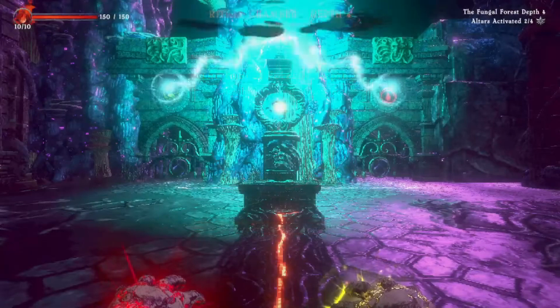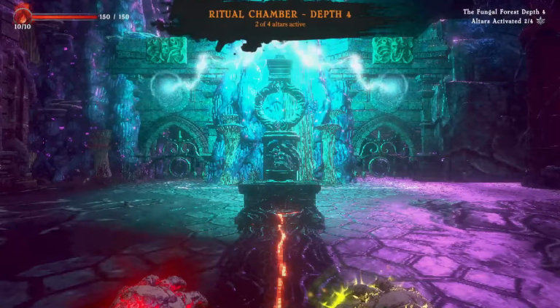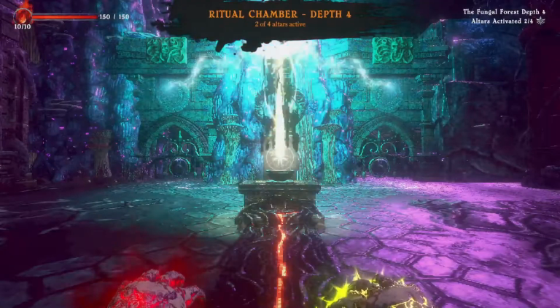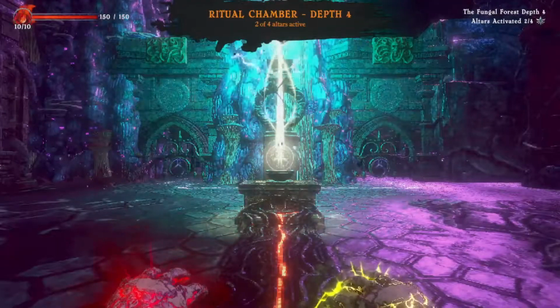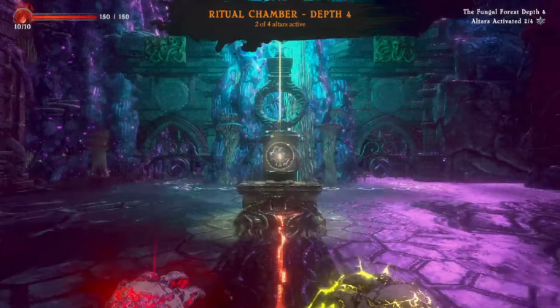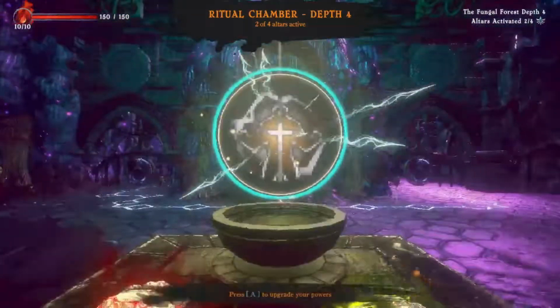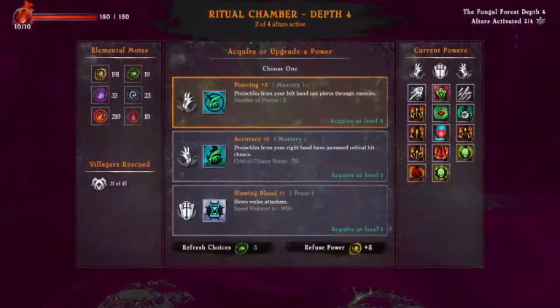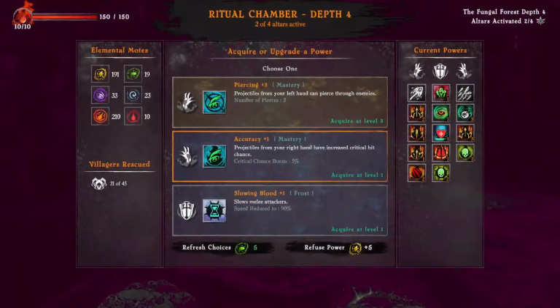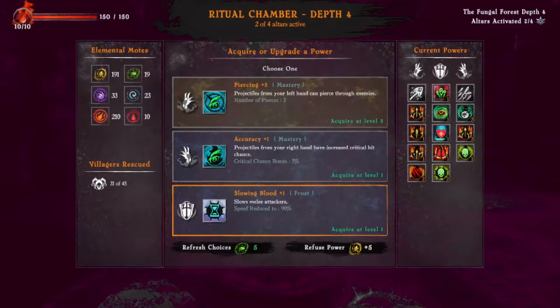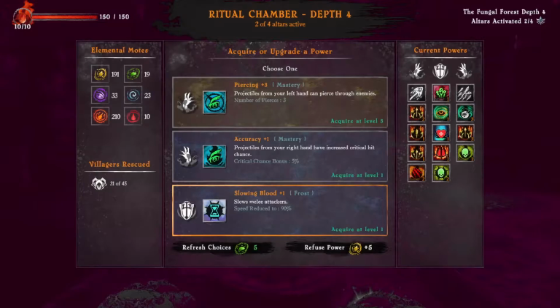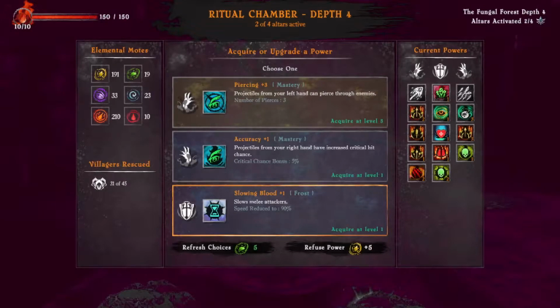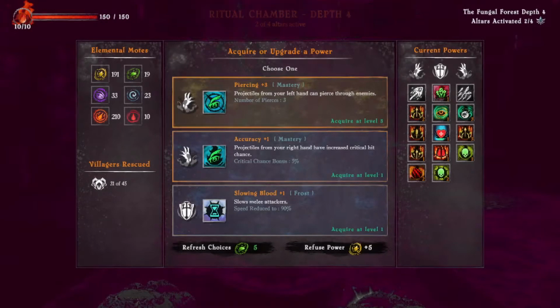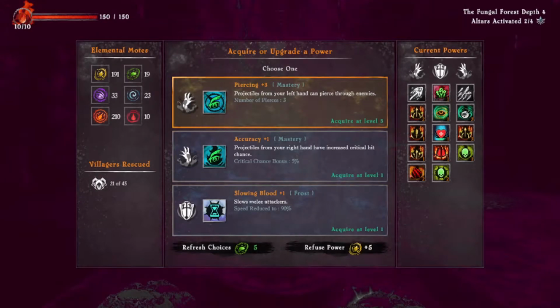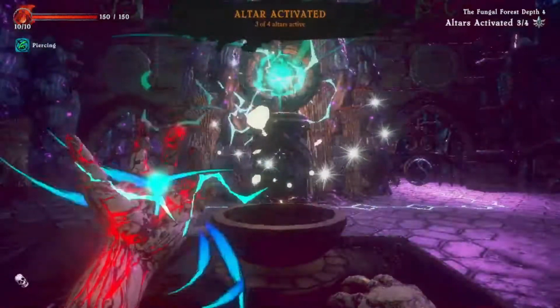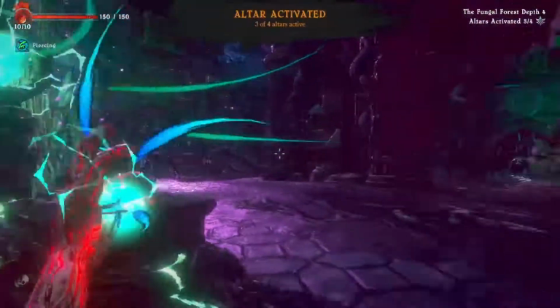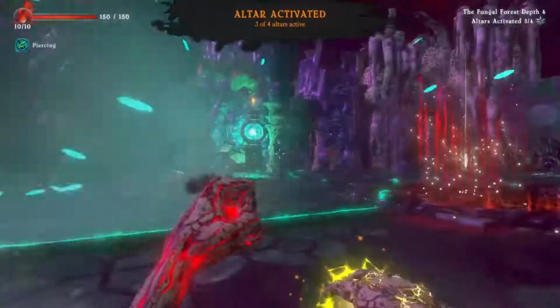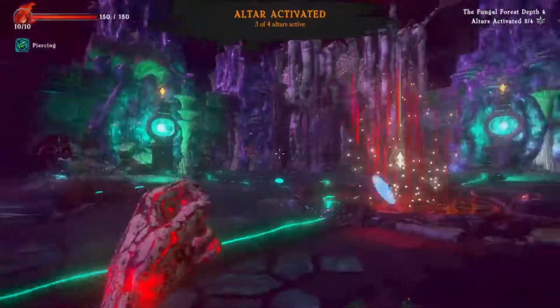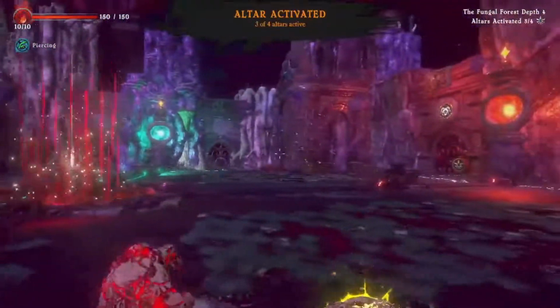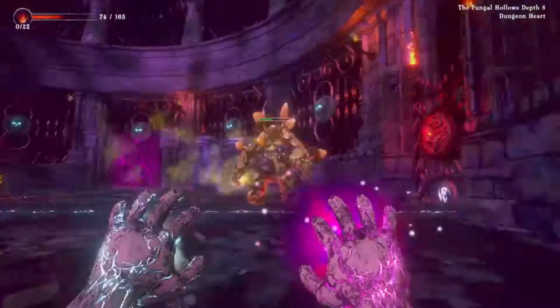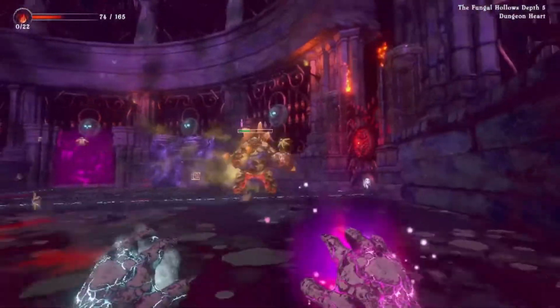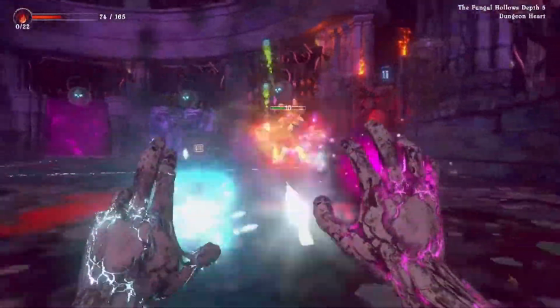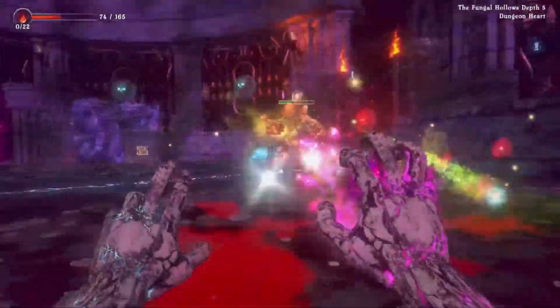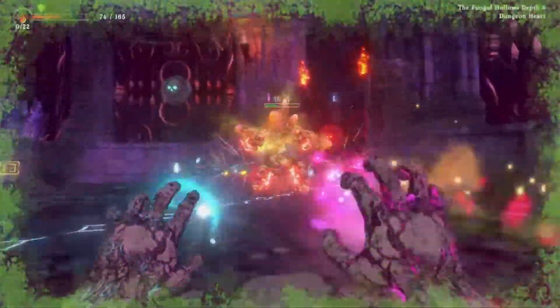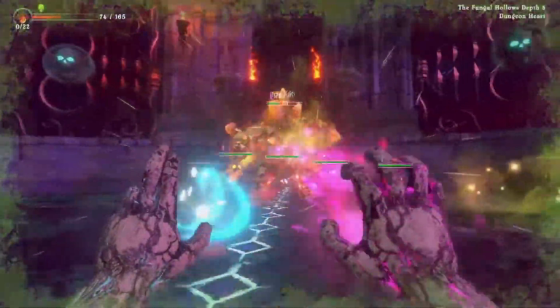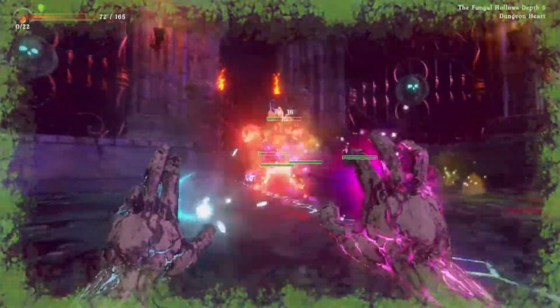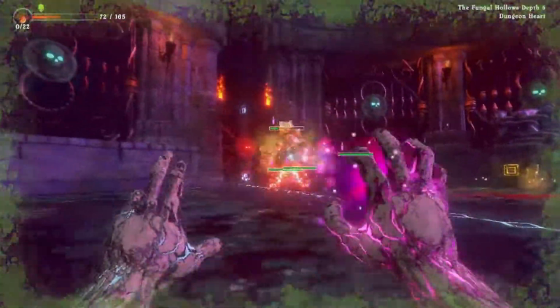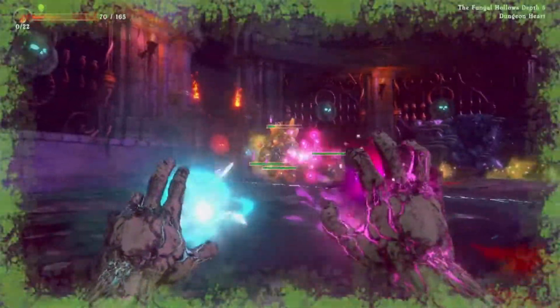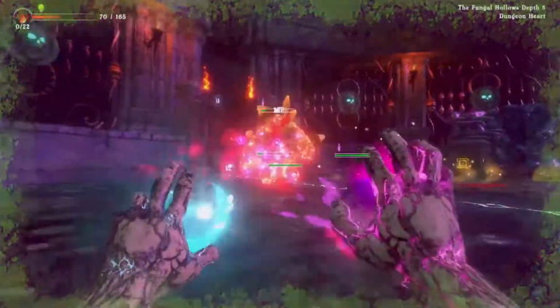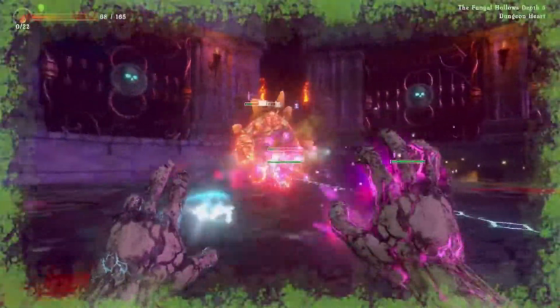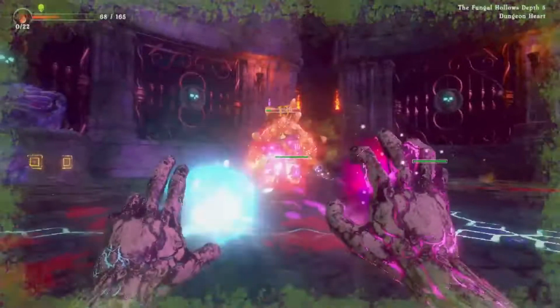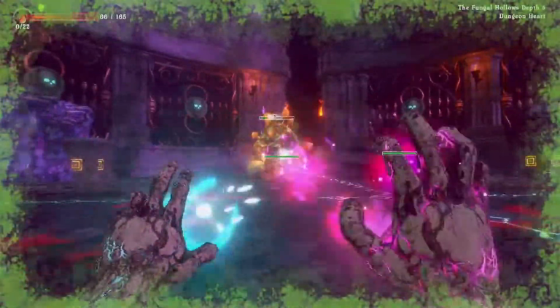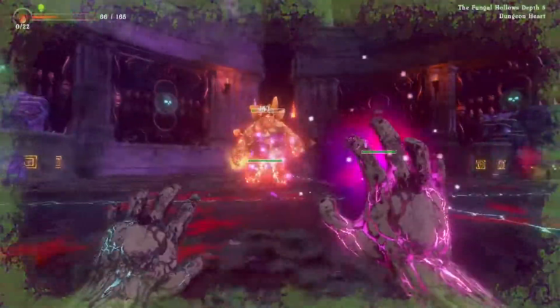Every time you clear a room, you get a choice of upgrade for your spells. Over the course of the game, I found poison, curse, bleed, and weakness to be the best afflictions.